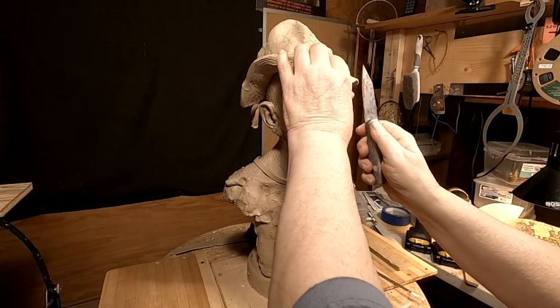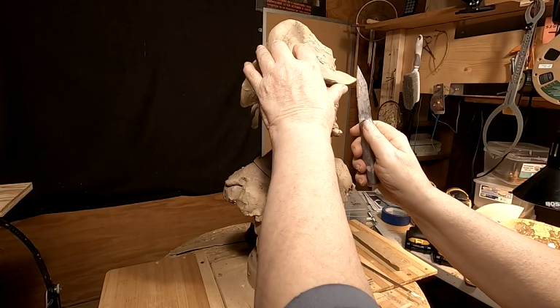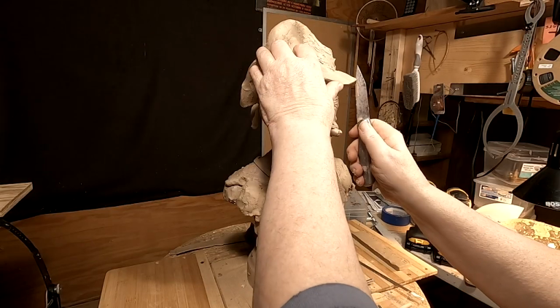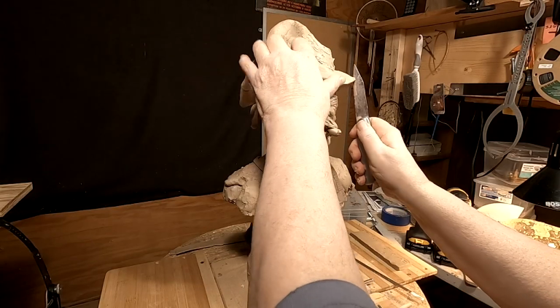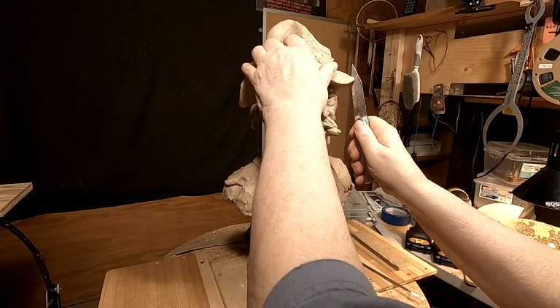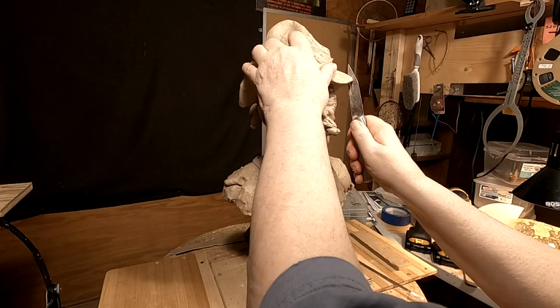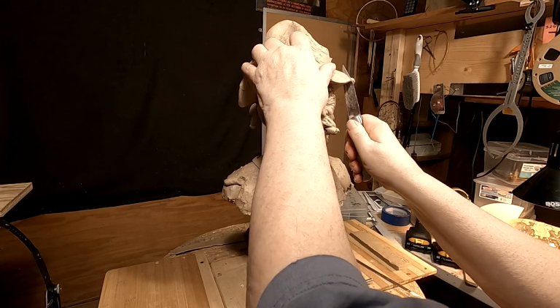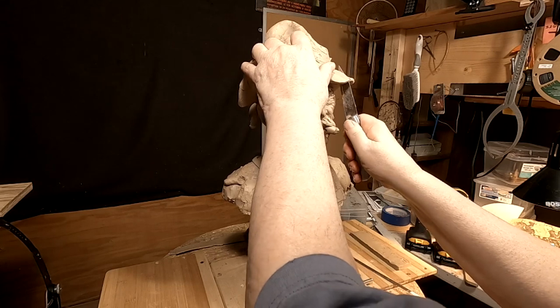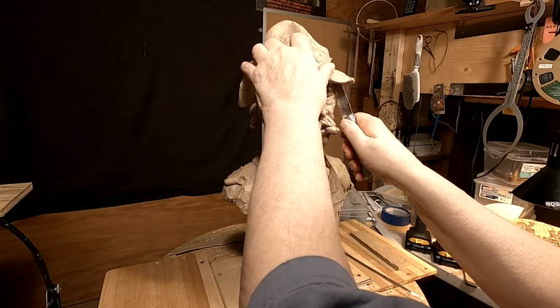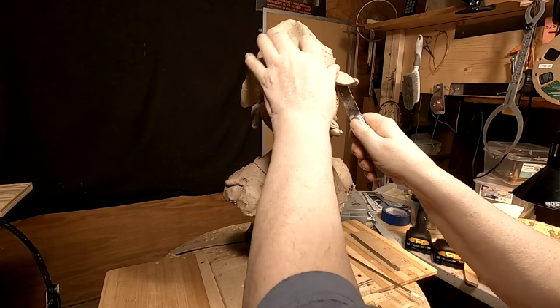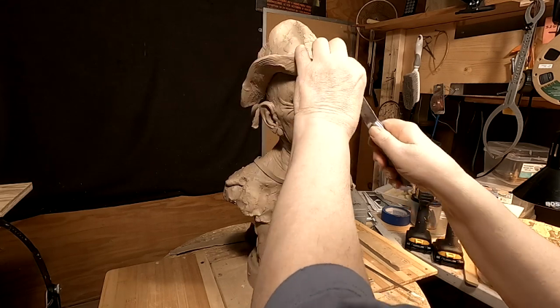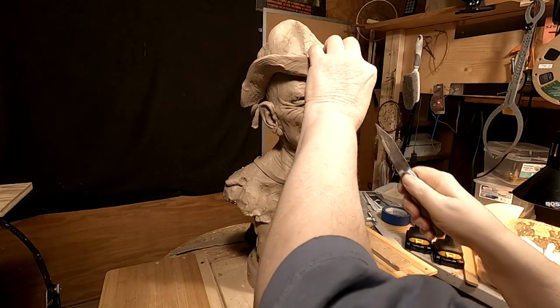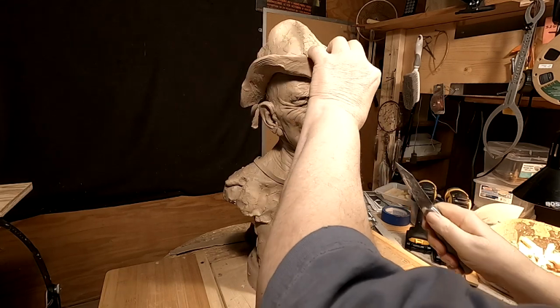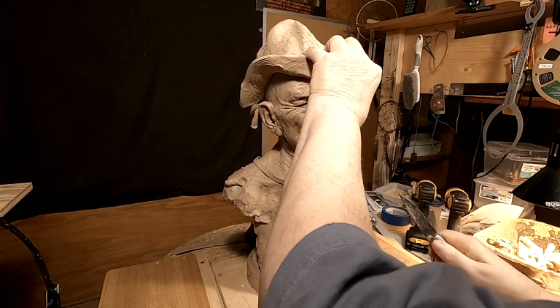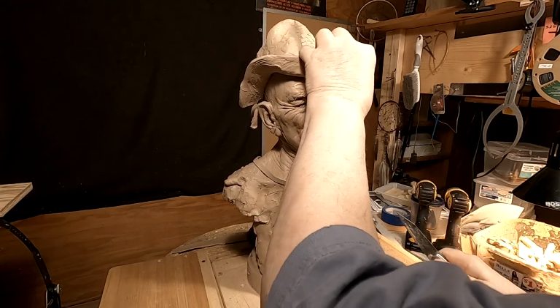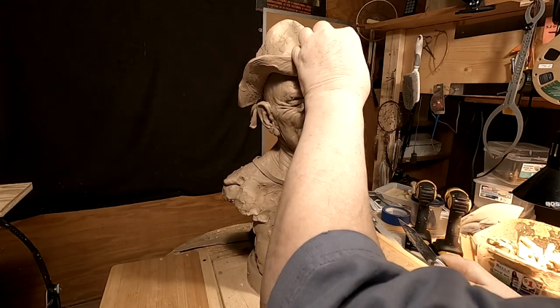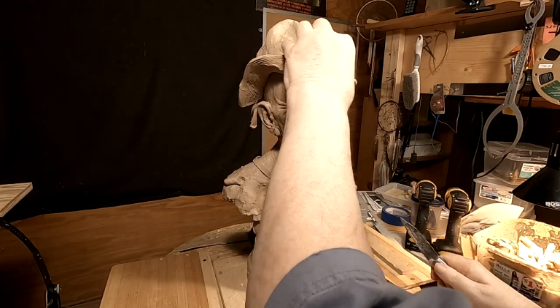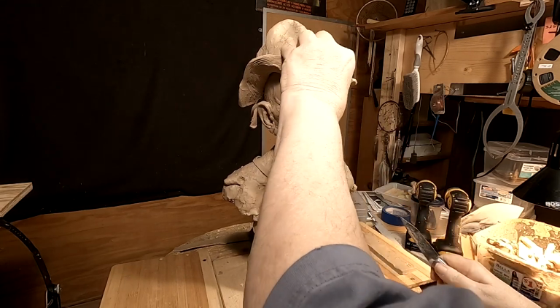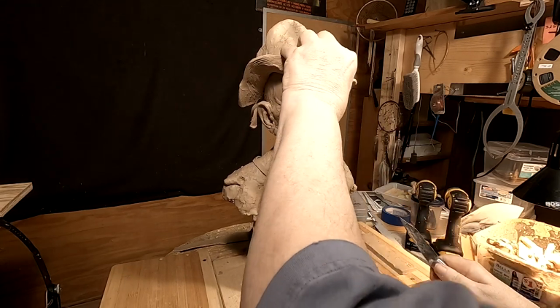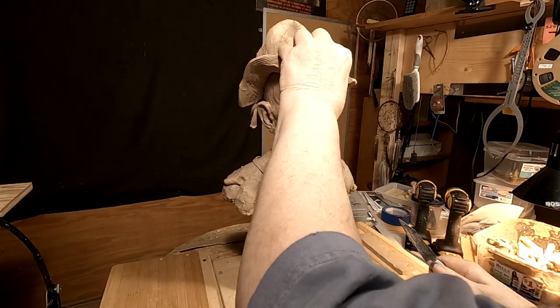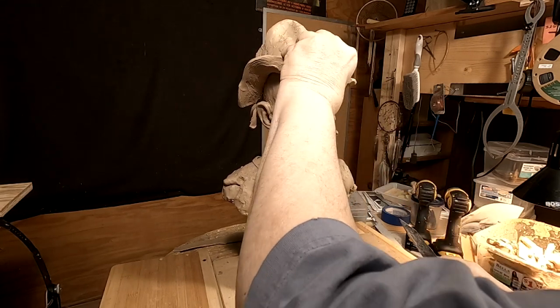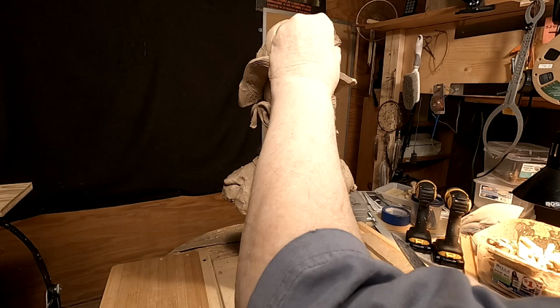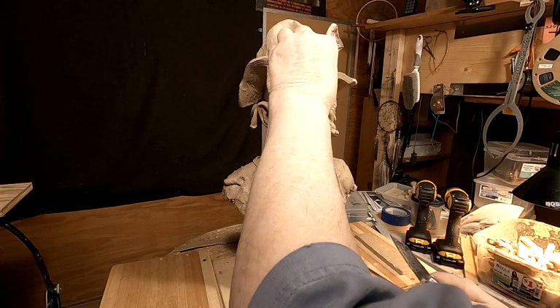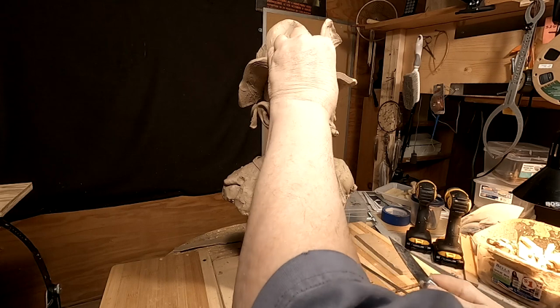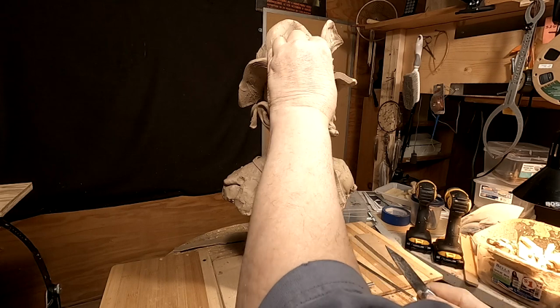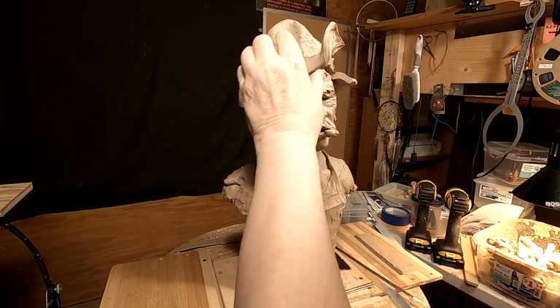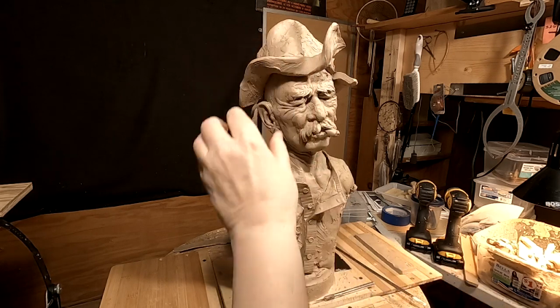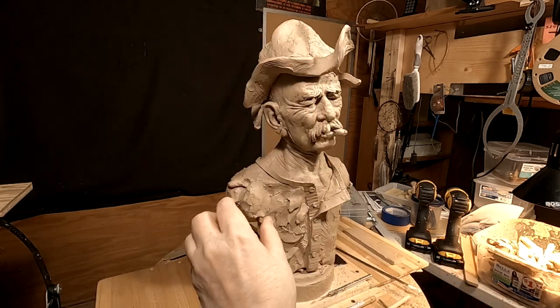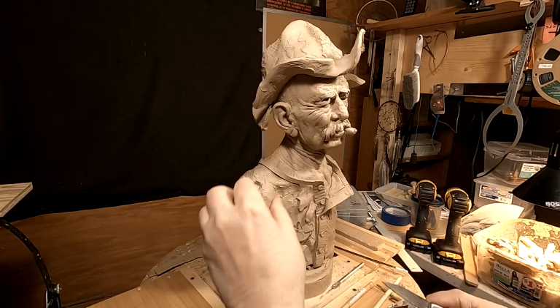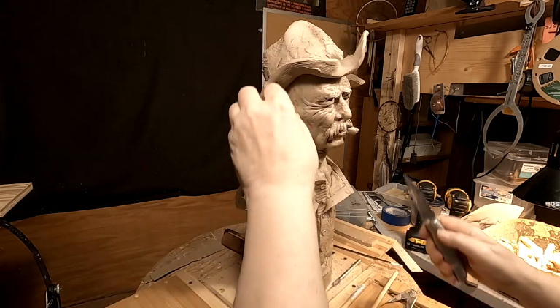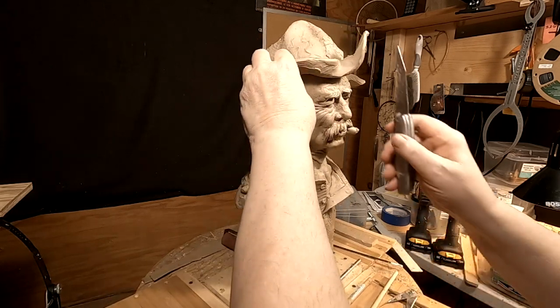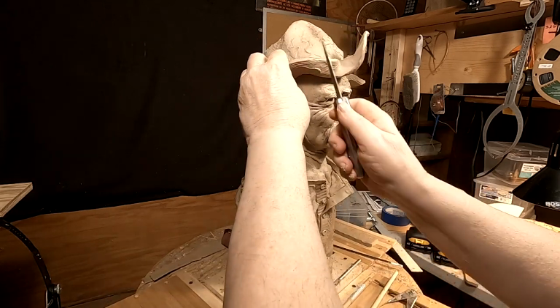I'm going to cut the brim off. Oh, it comes right off. Good.